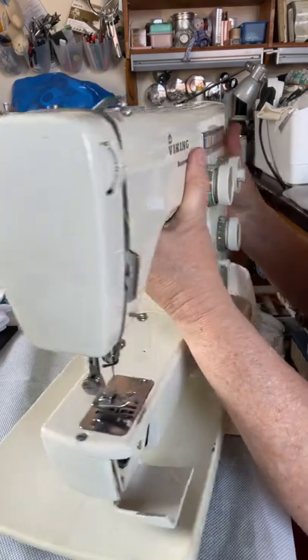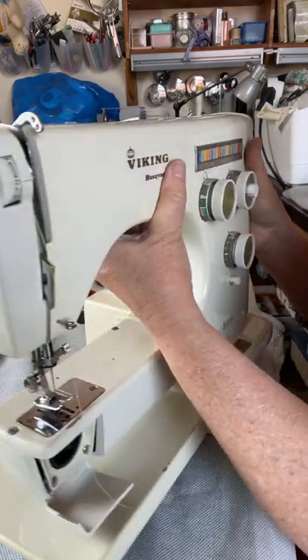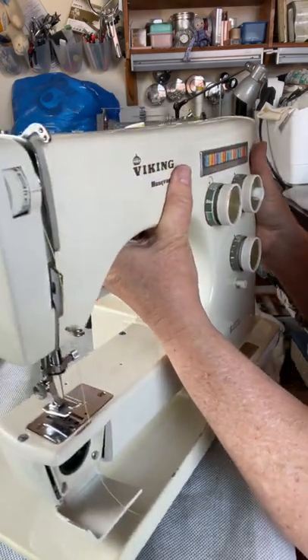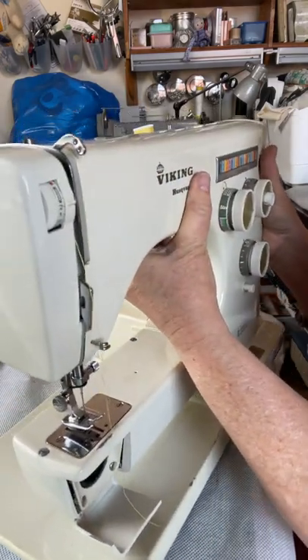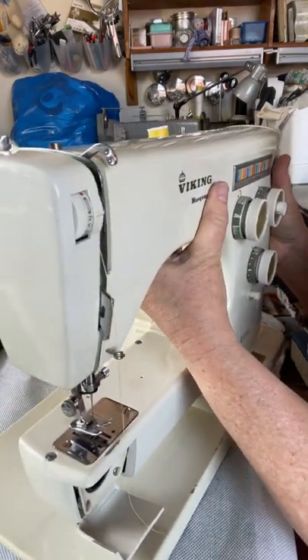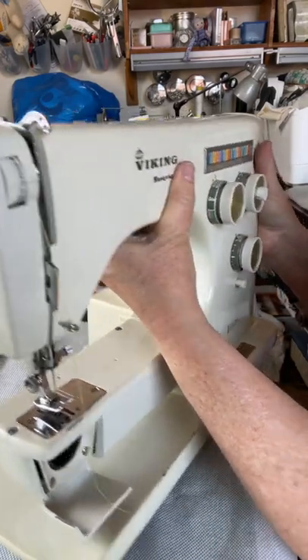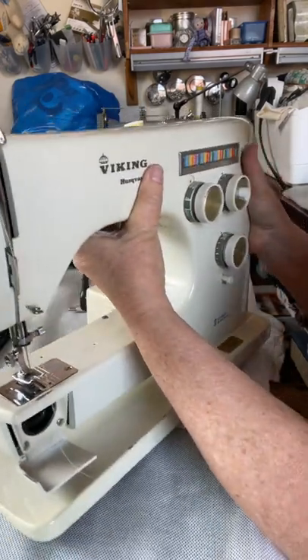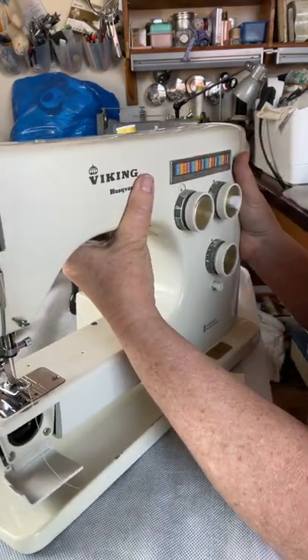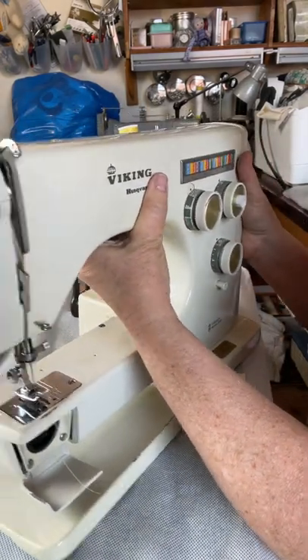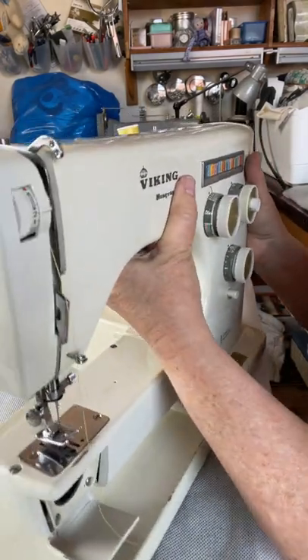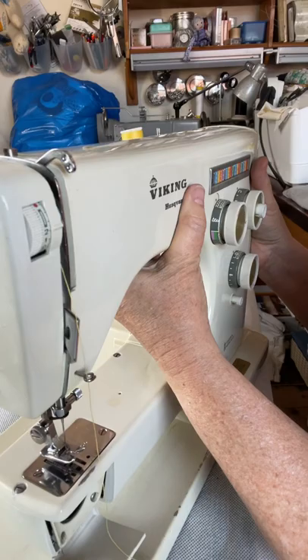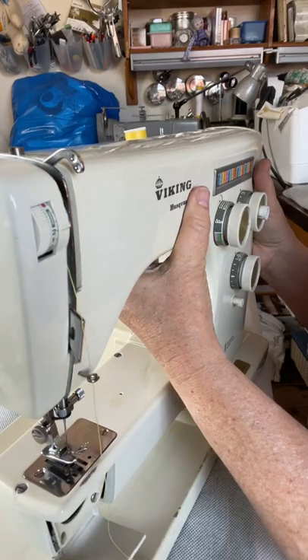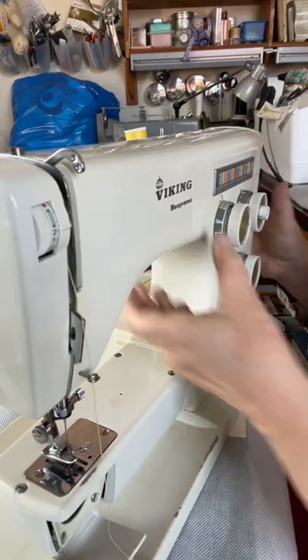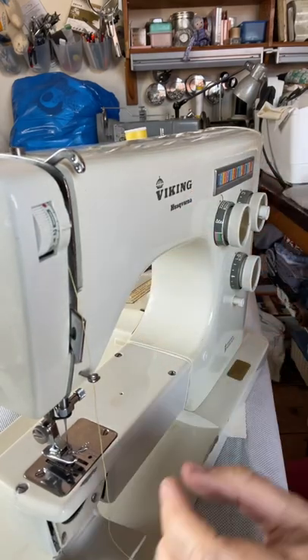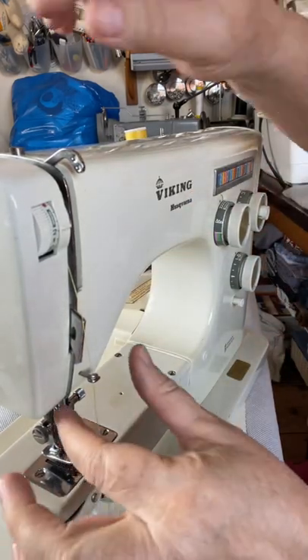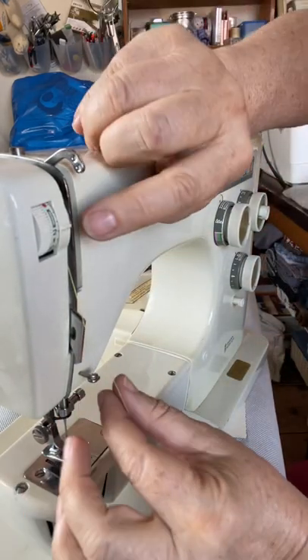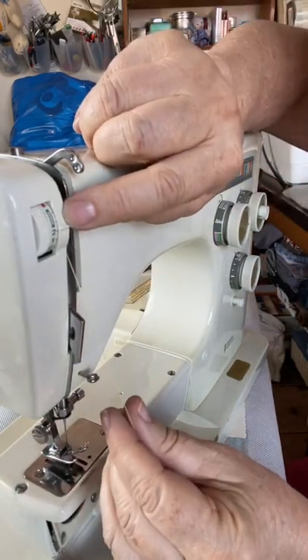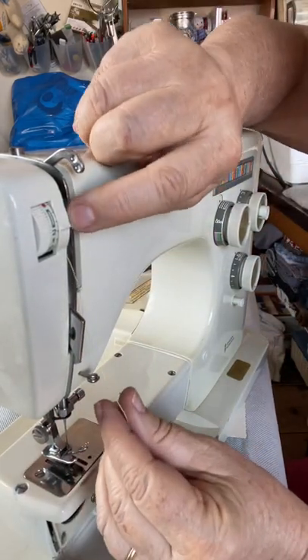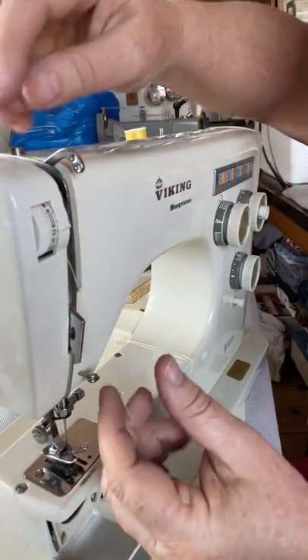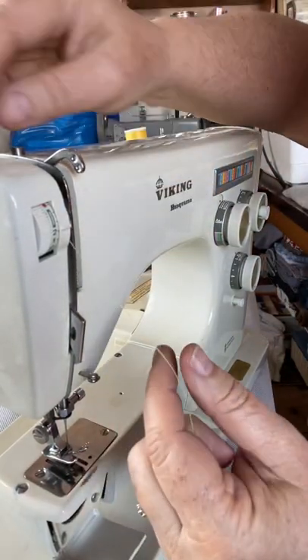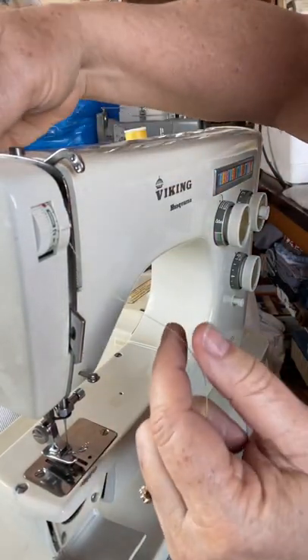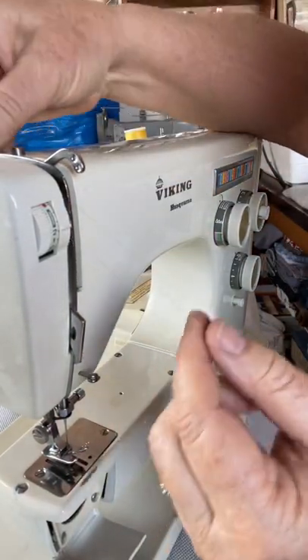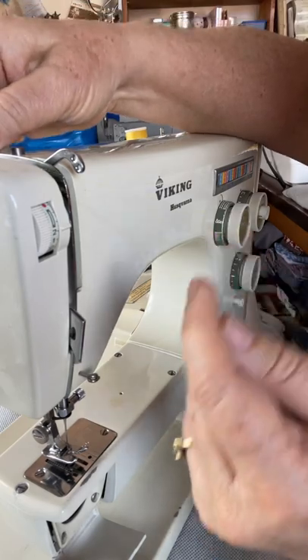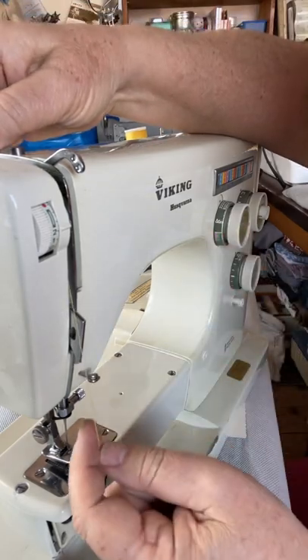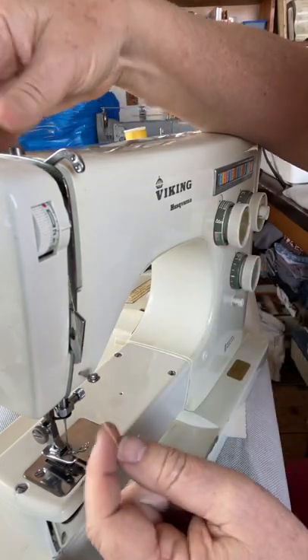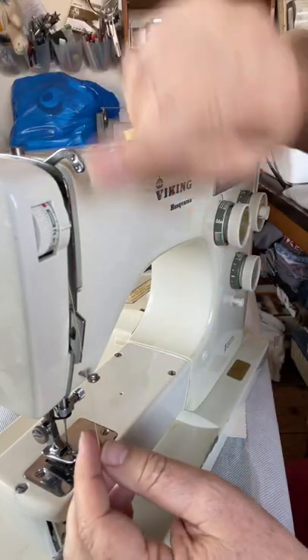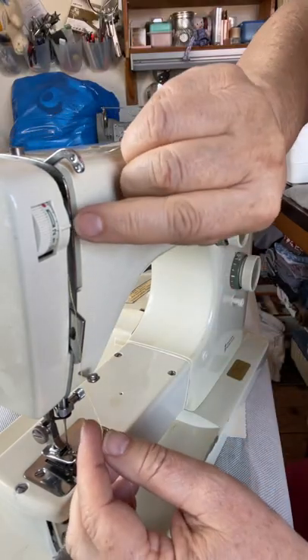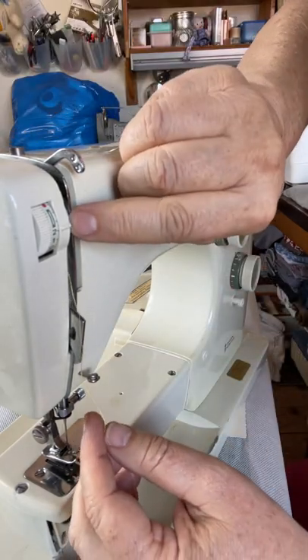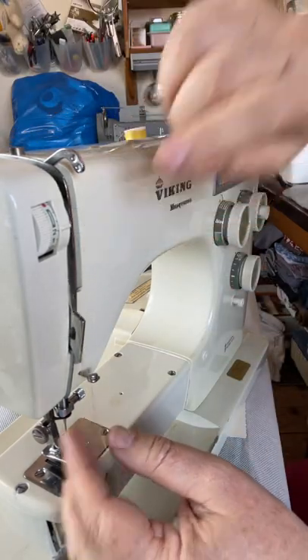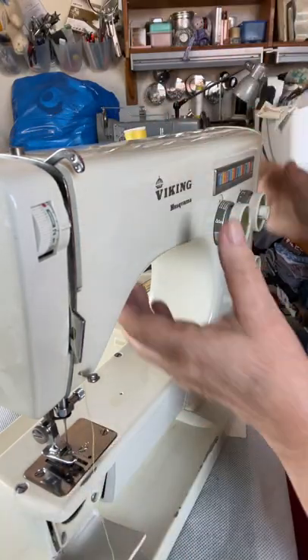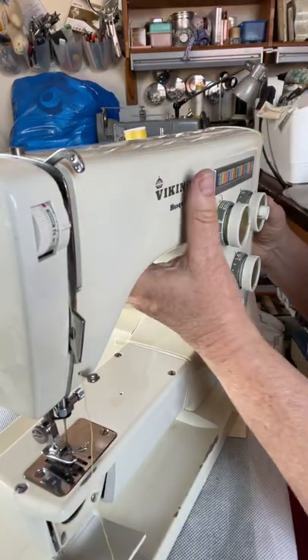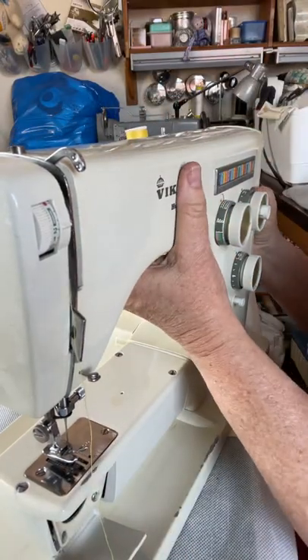We now take the thread between the discs here, which are the tension discs. Take the thread between those two discs there.